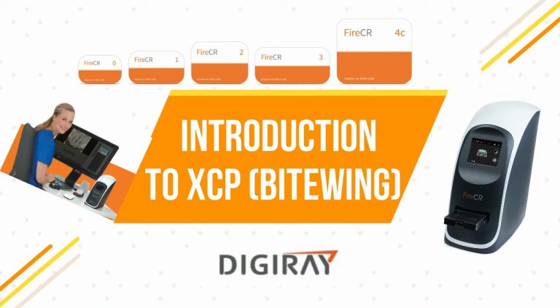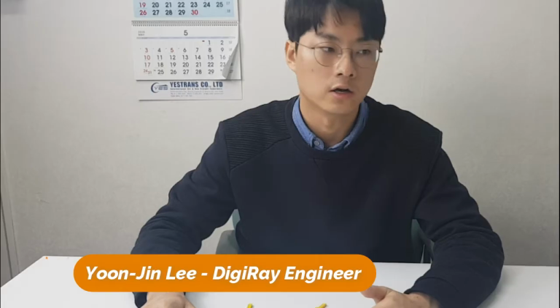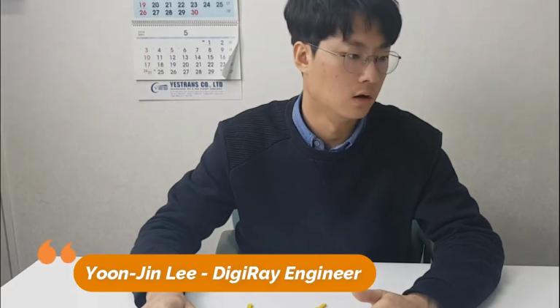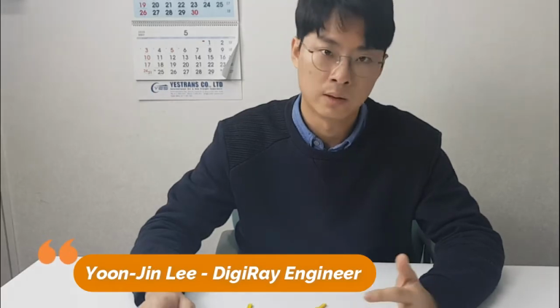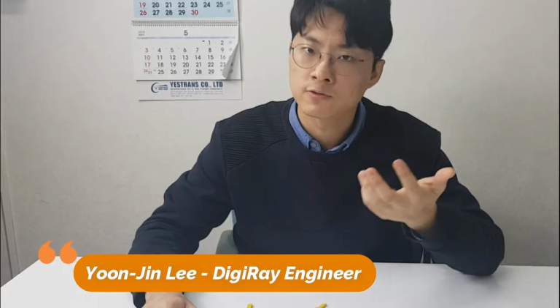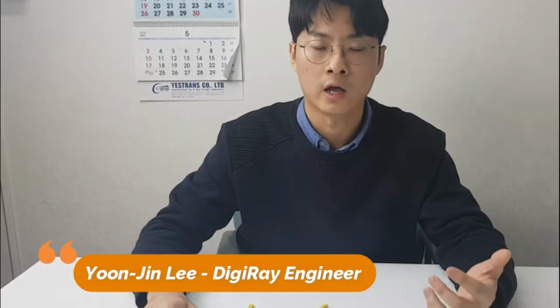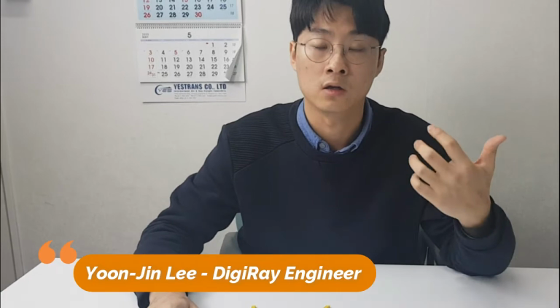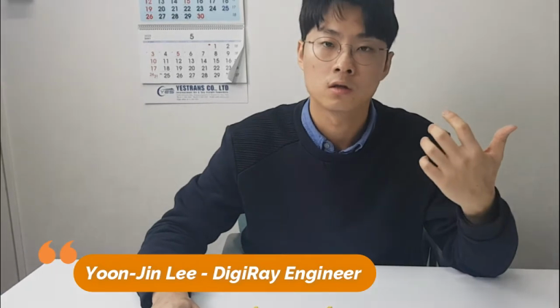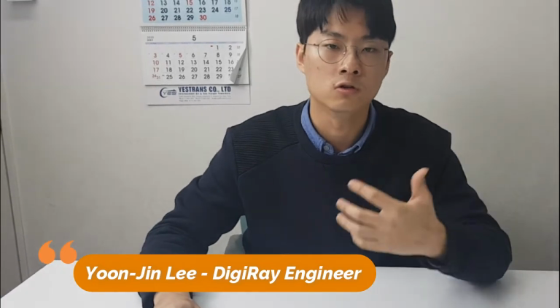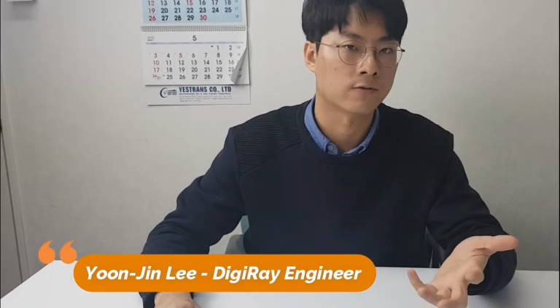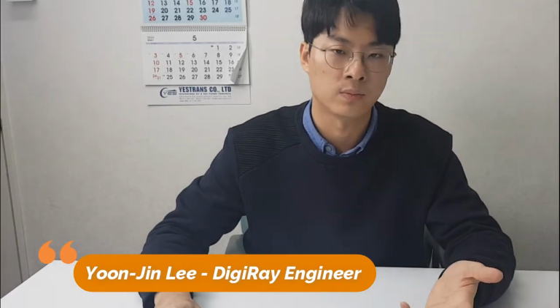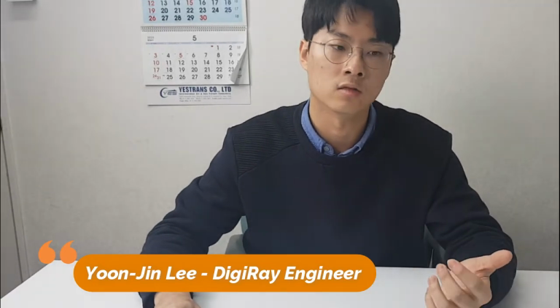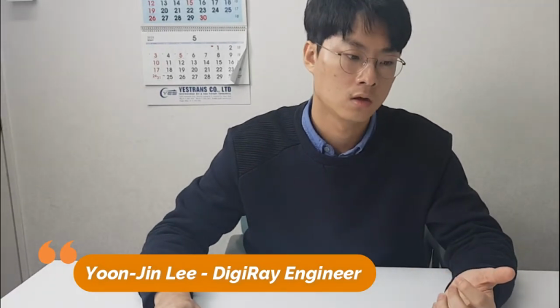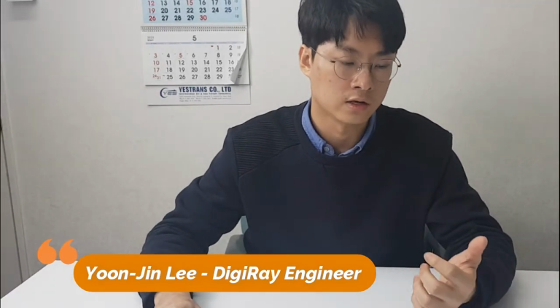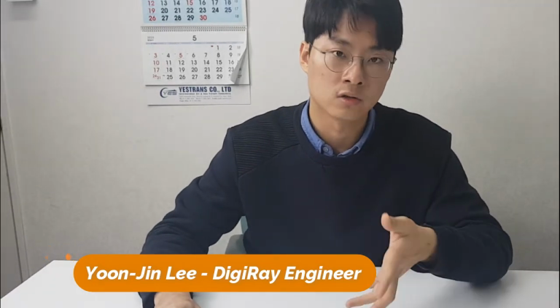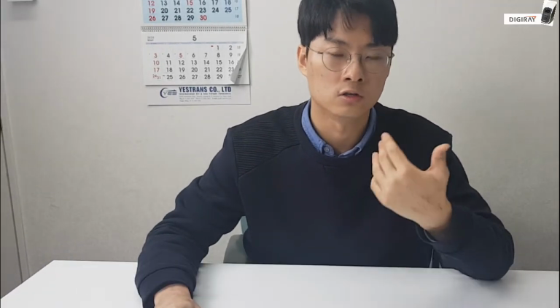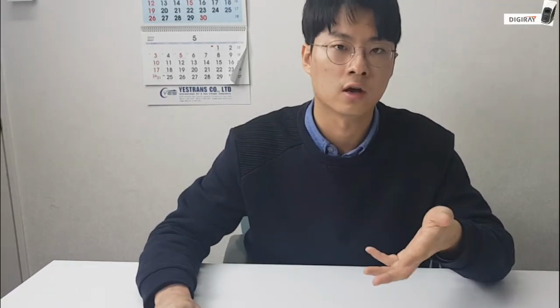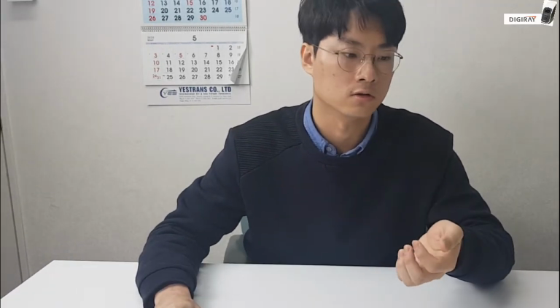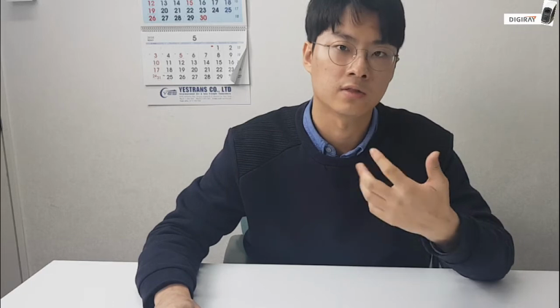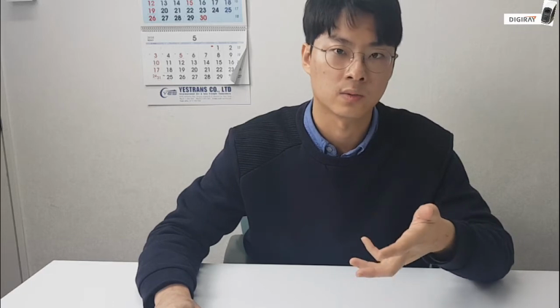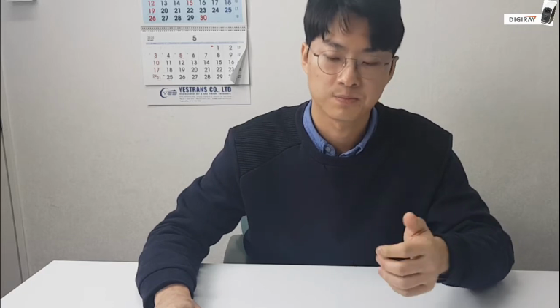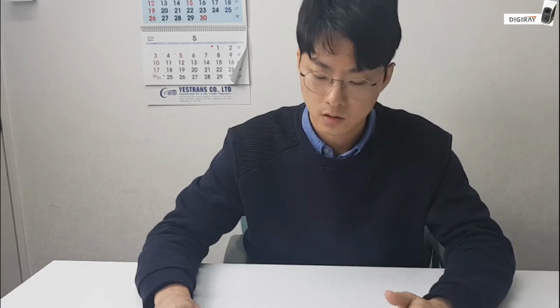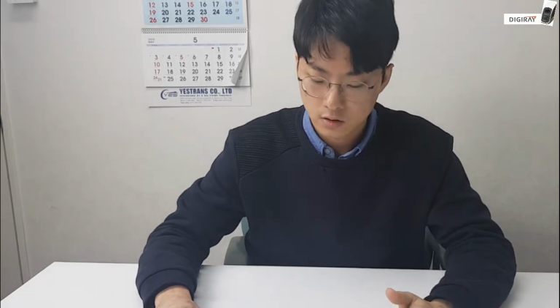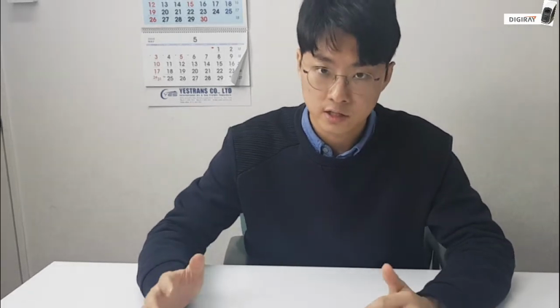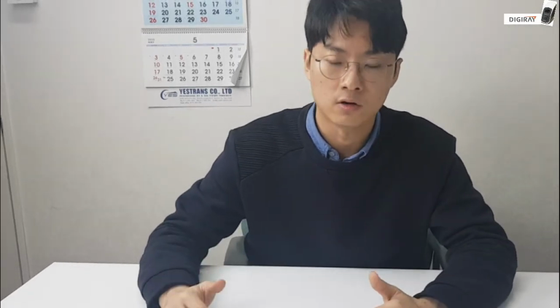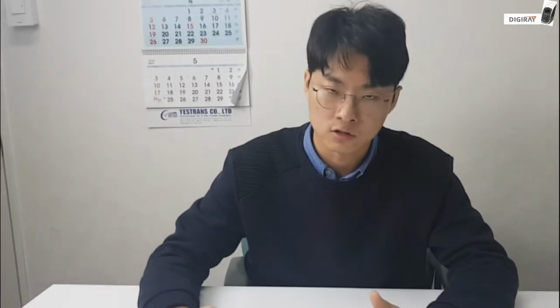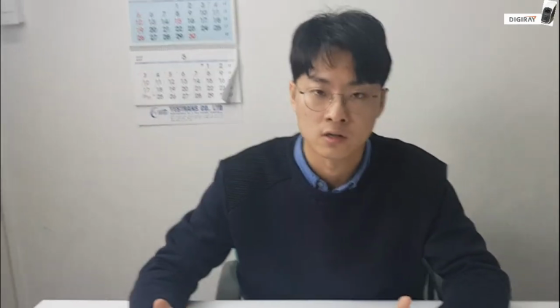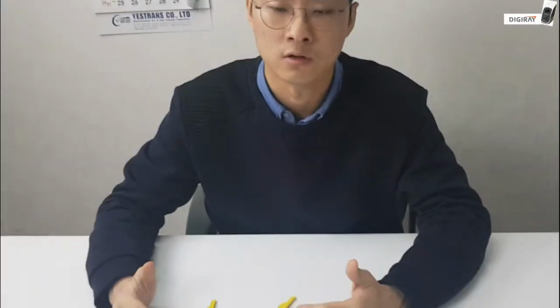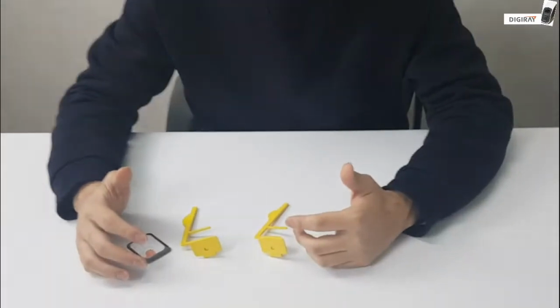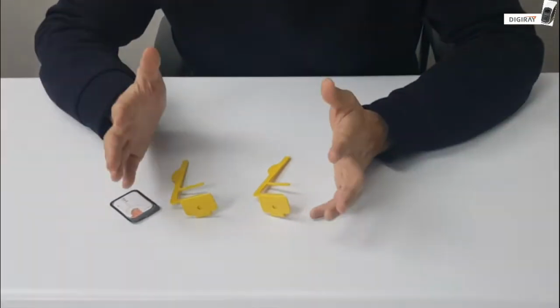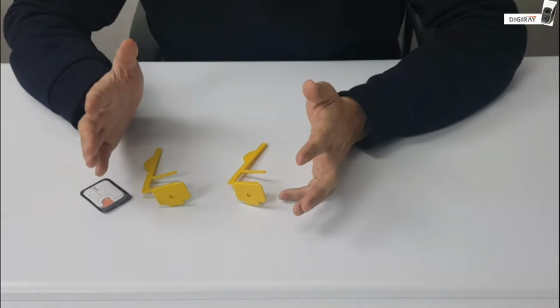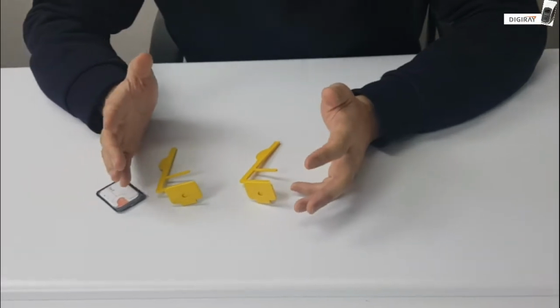Hi guys, in my previous video I explained the uses of XCP and introduced you to the standard XCPs. For this video, I'll introduce you to our bi-wing XCP.